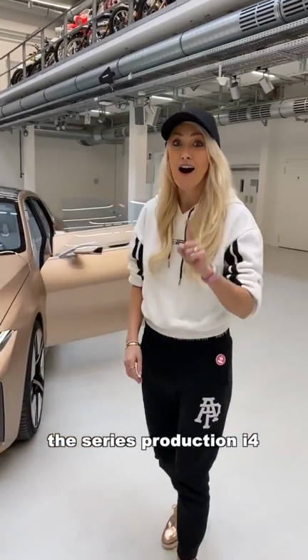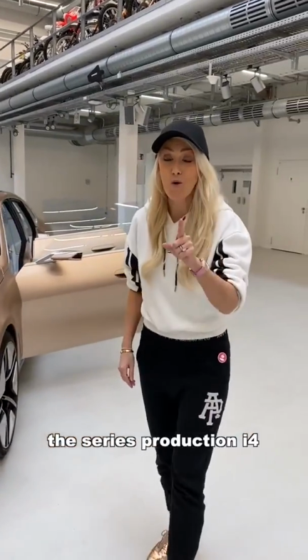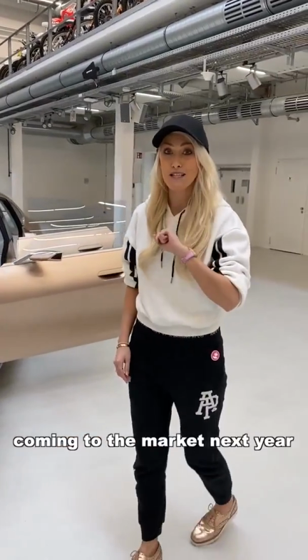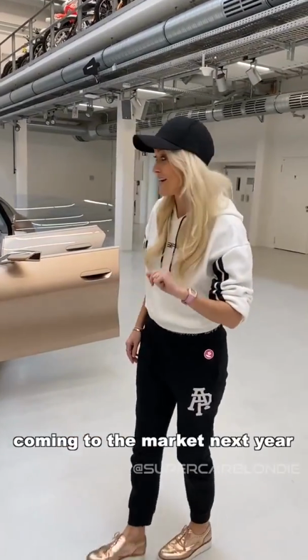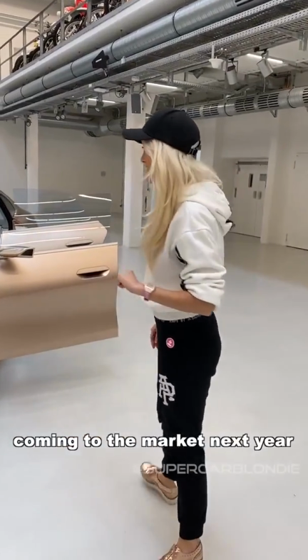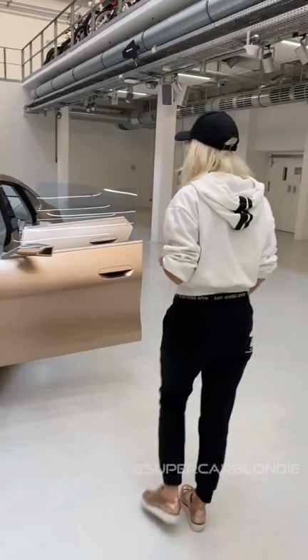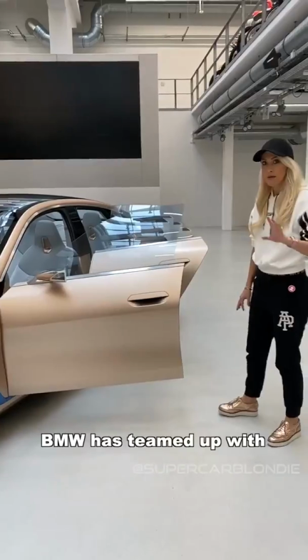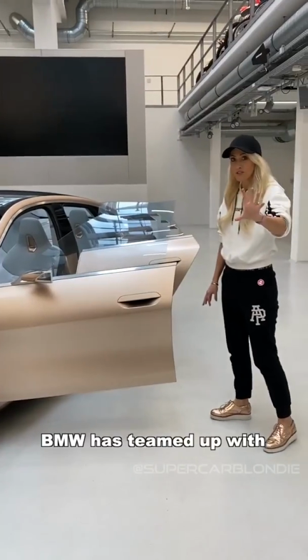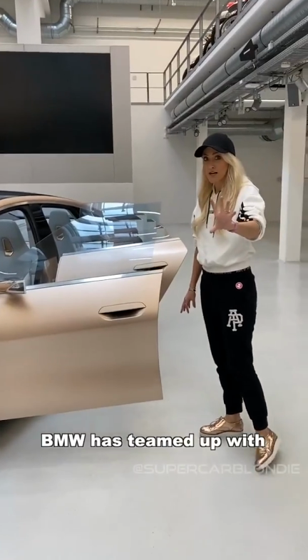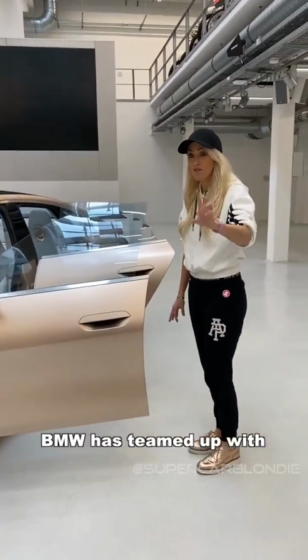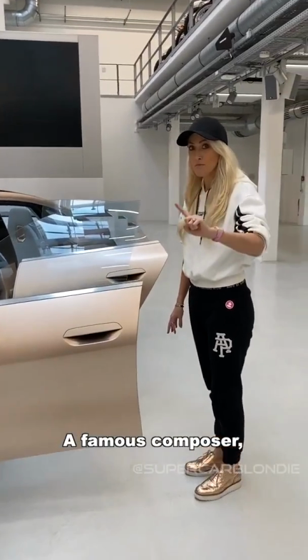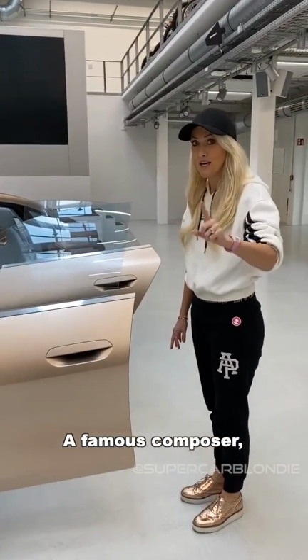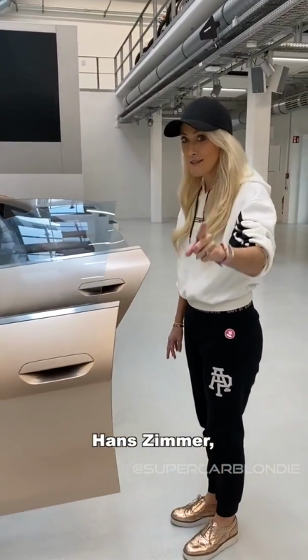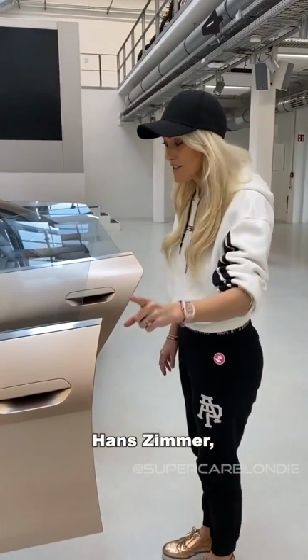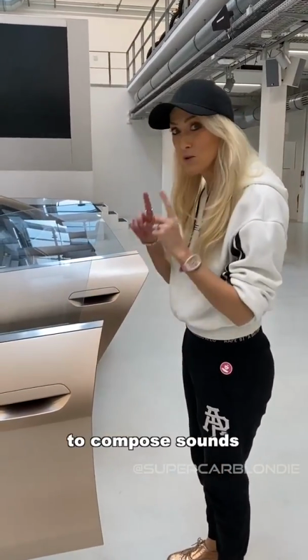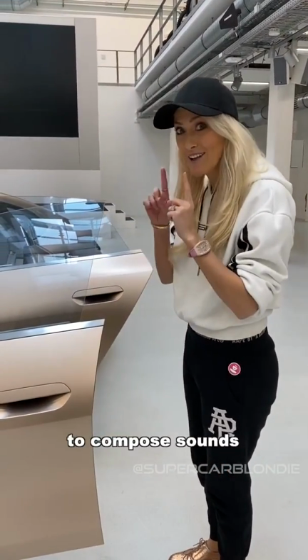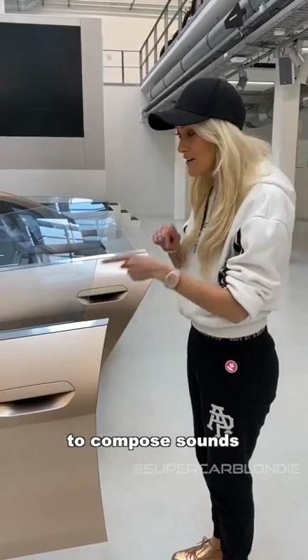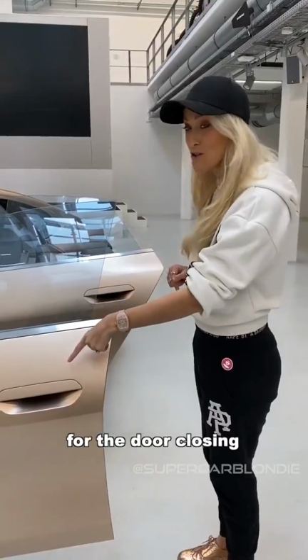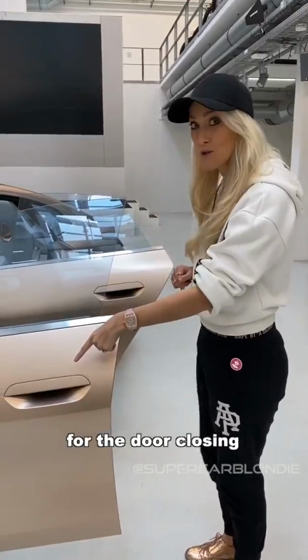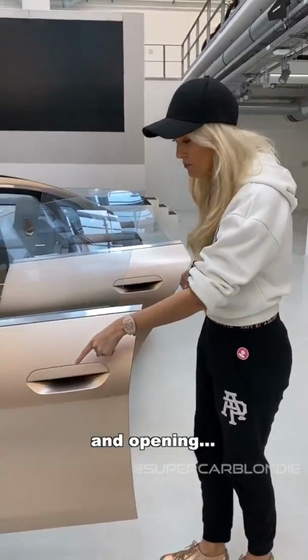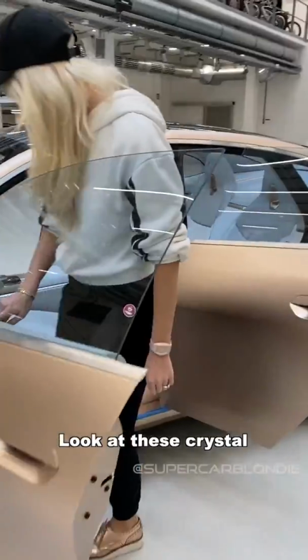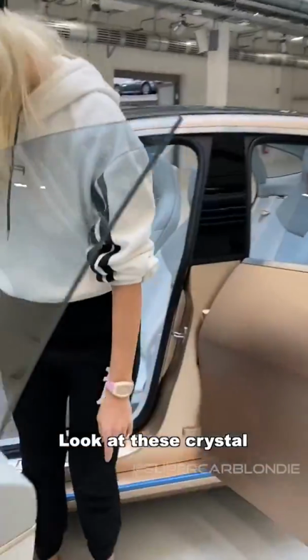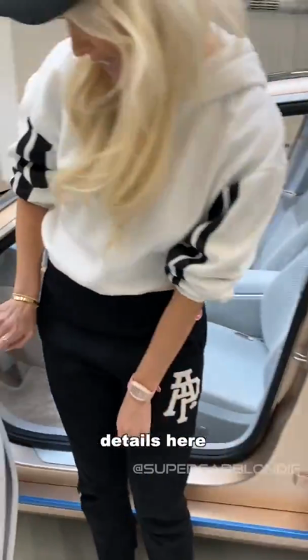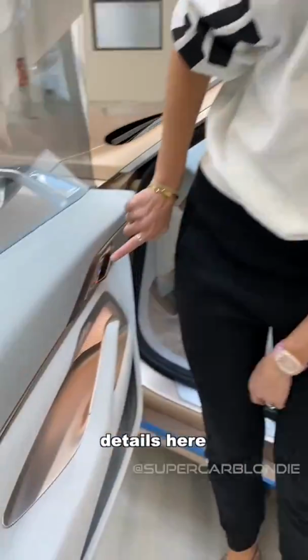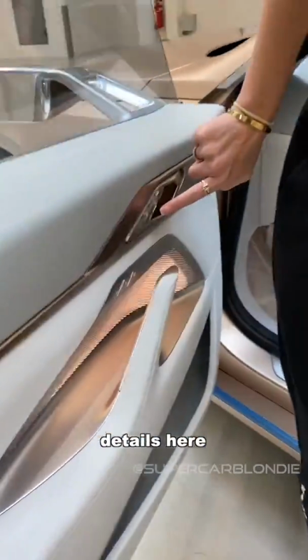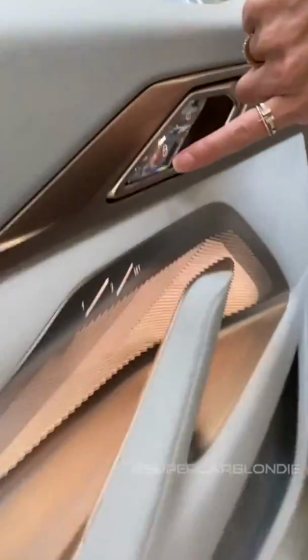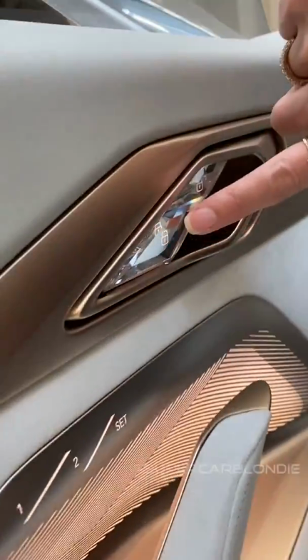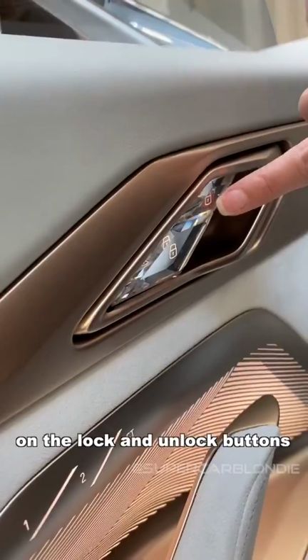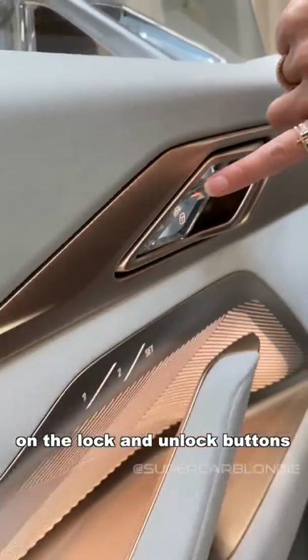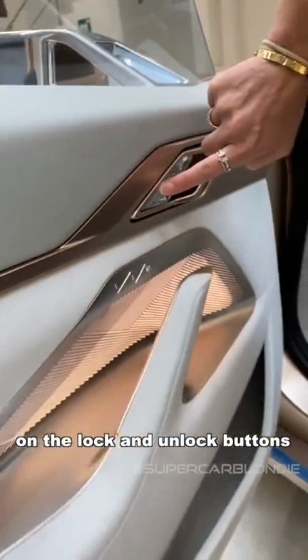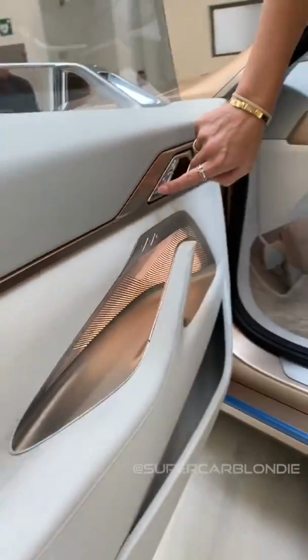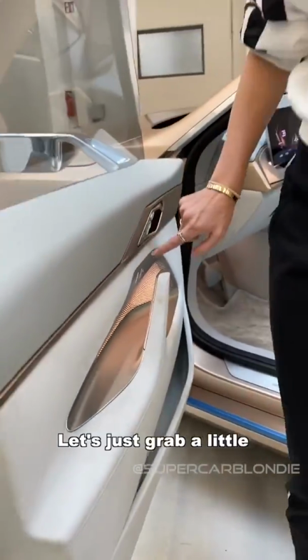BMW has teamed up with famous composer Hans Zimmer to compose sounds for the door closing and opening. Look at these crystal details here on the lock and unlock buttons.